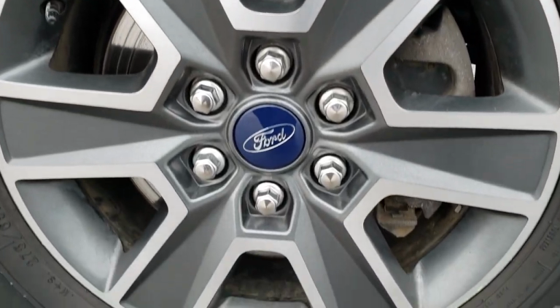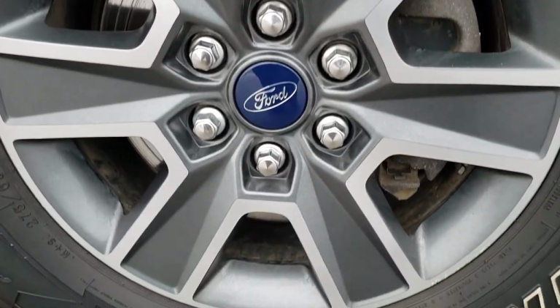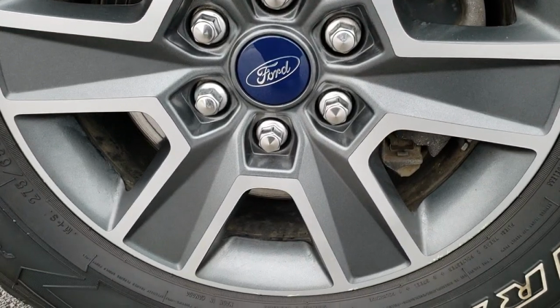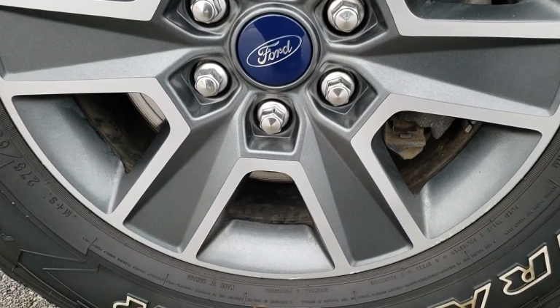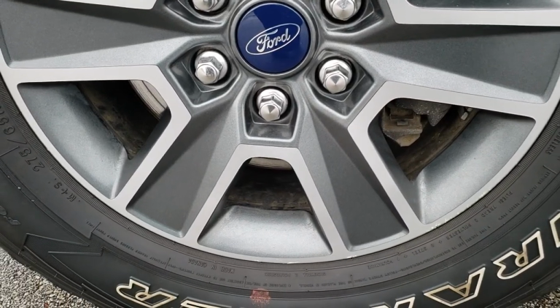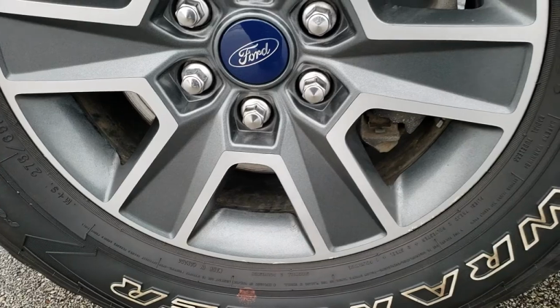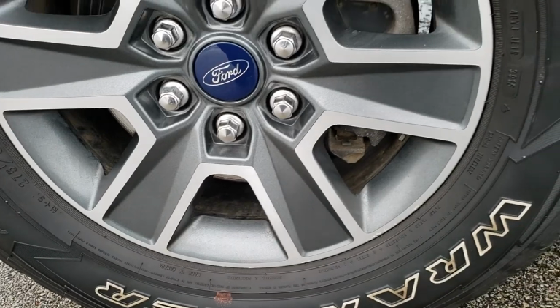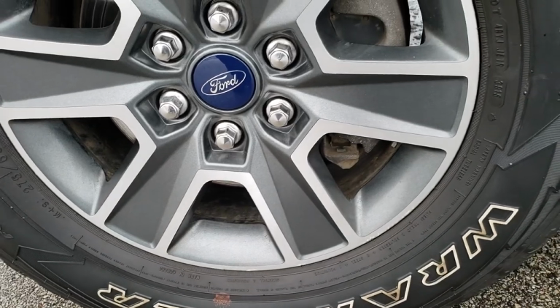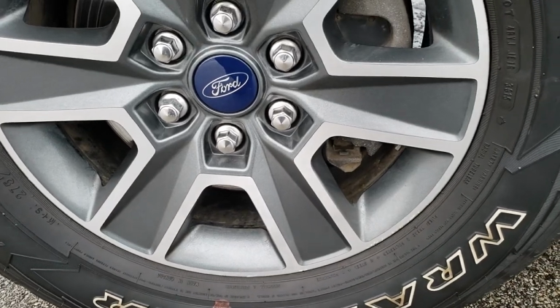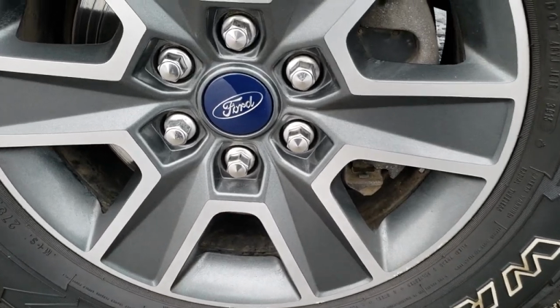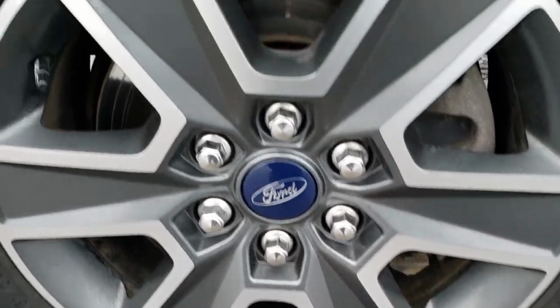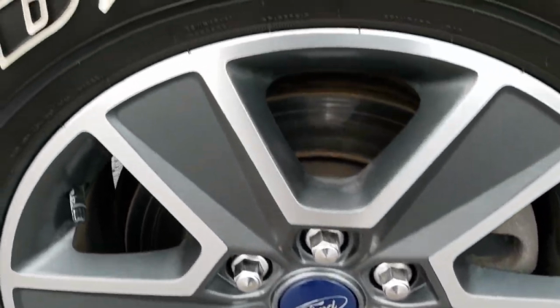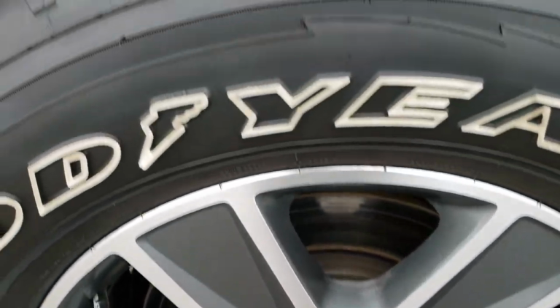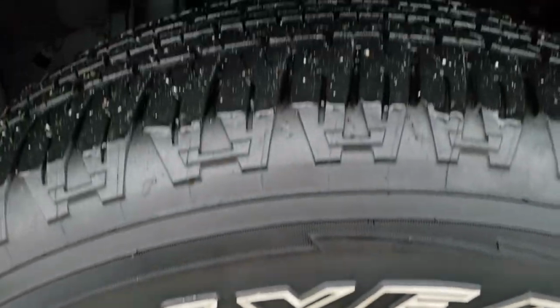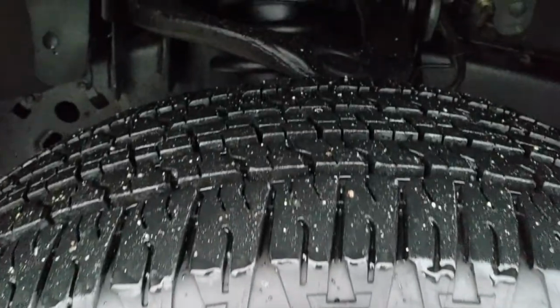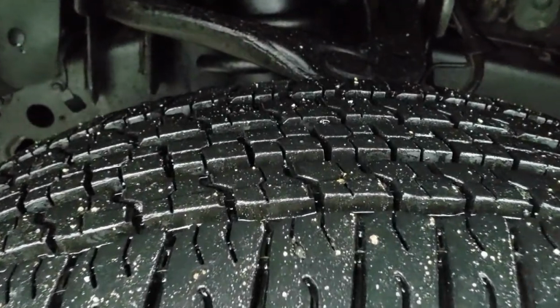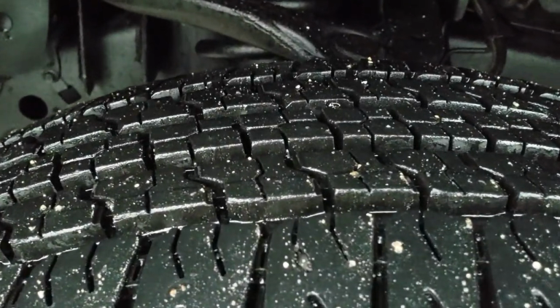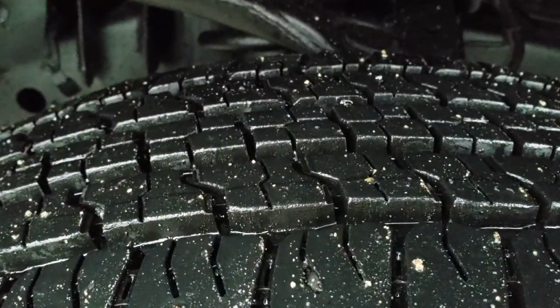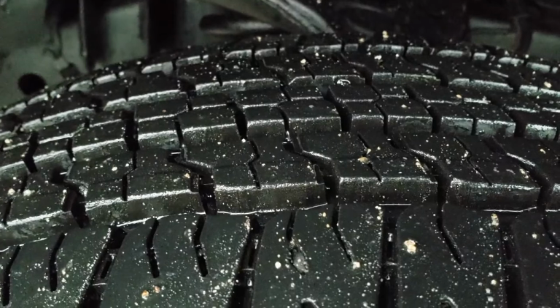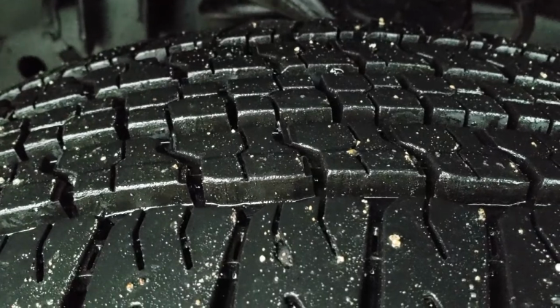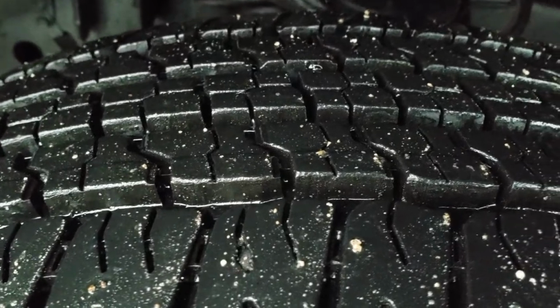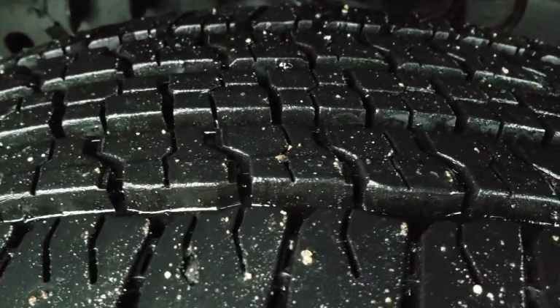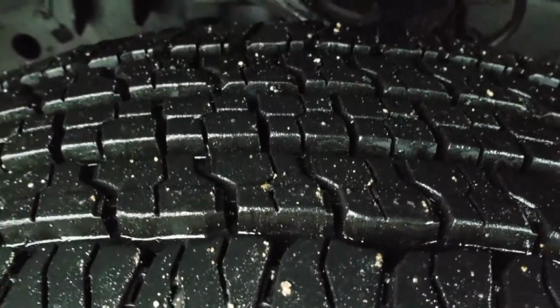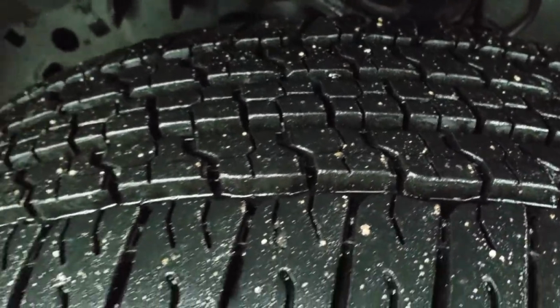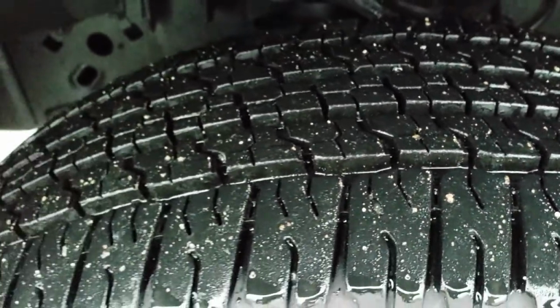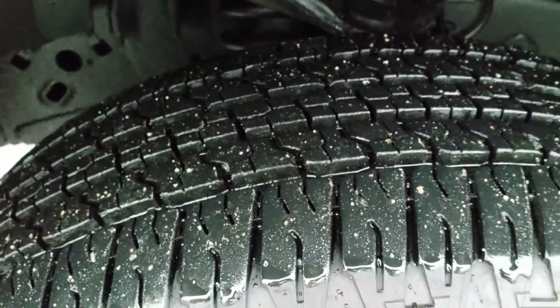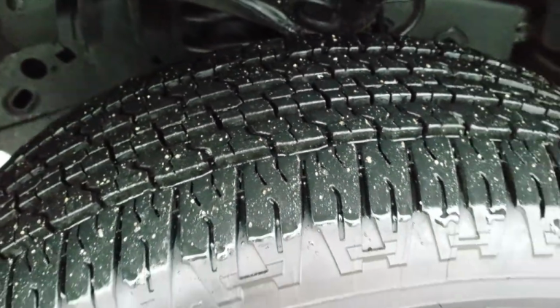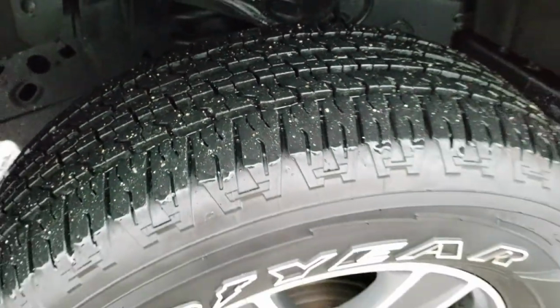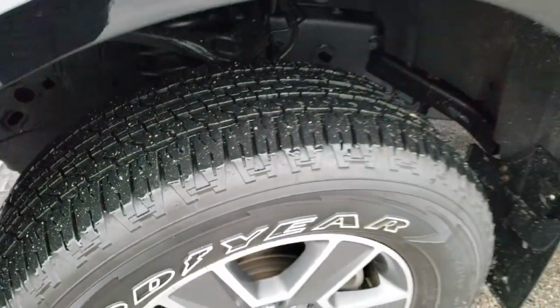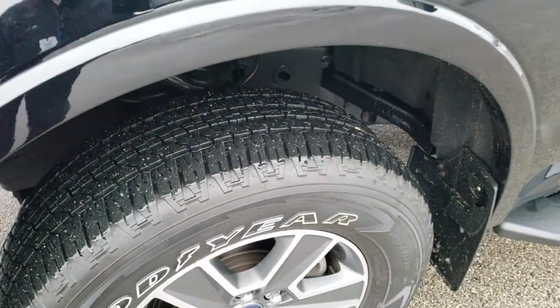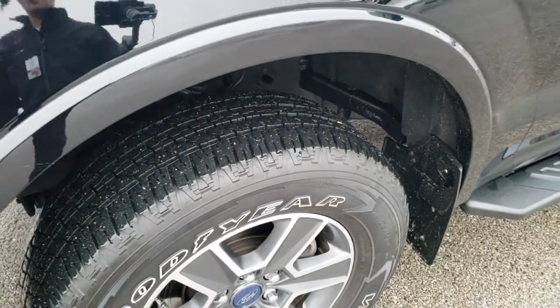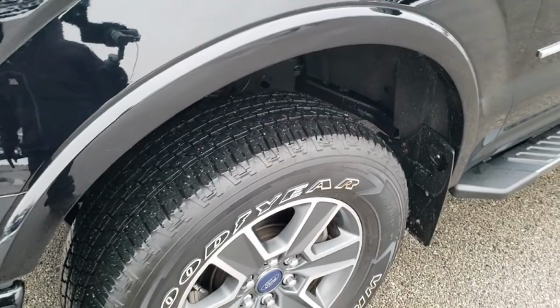Factory painted and polished aluminum rims. It has Goodyear Wrangler 275-65R18 tires, and these tires have probably about 75-80% of the tread left — maybe even a little bit more.